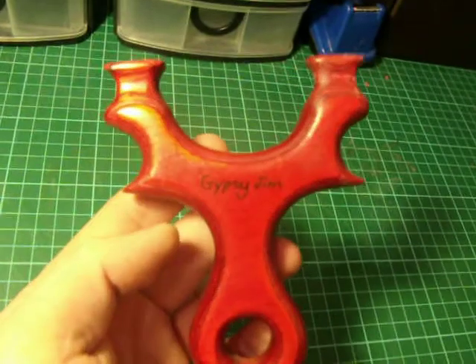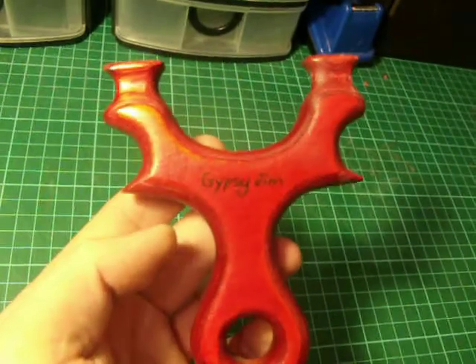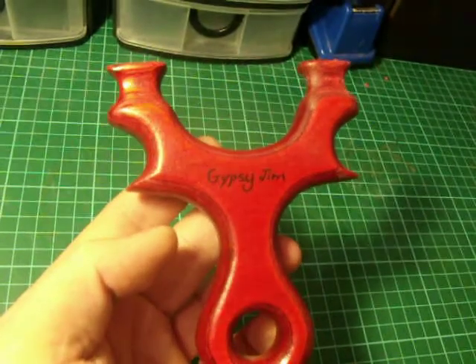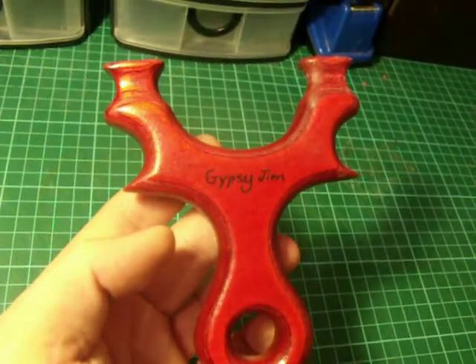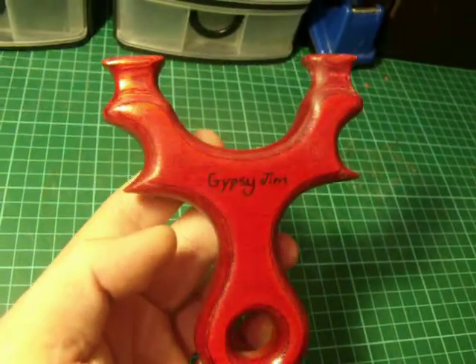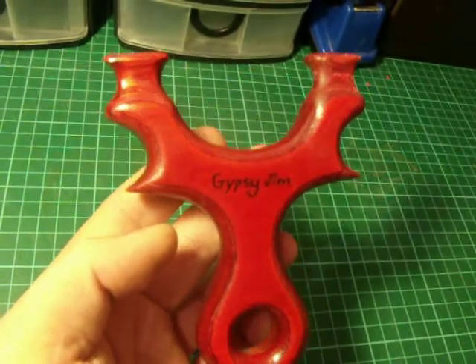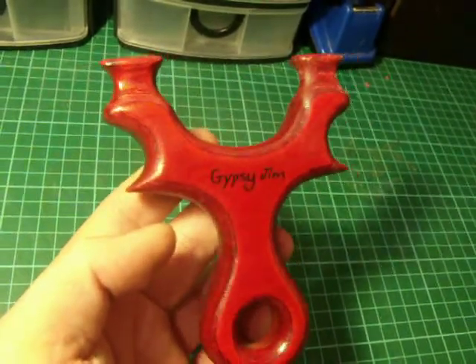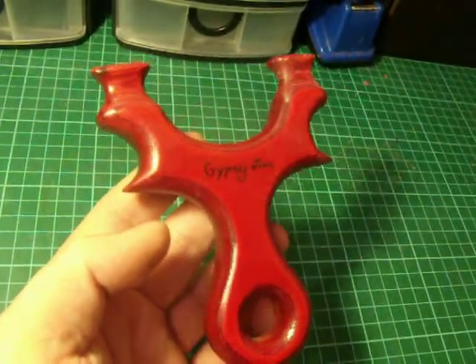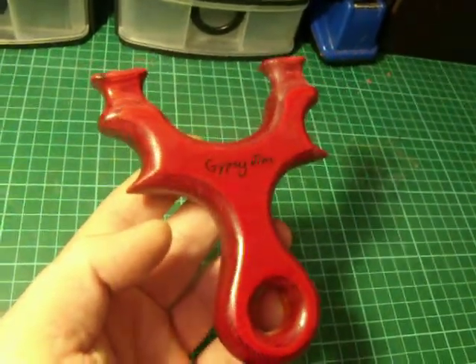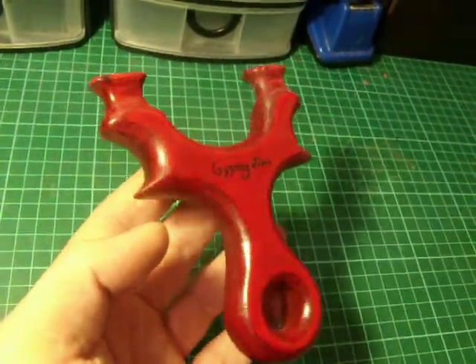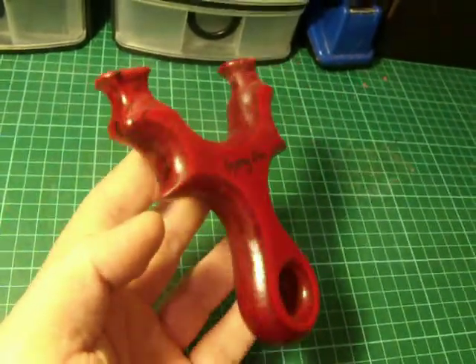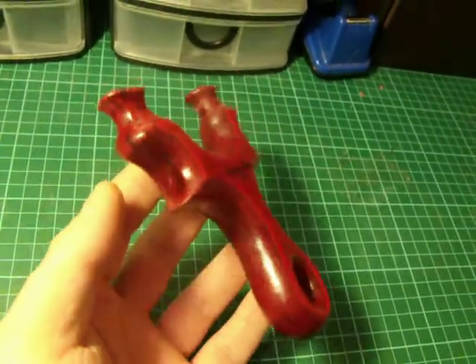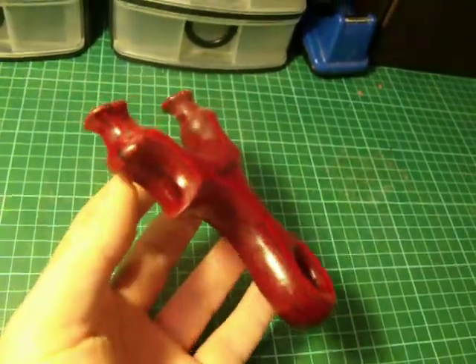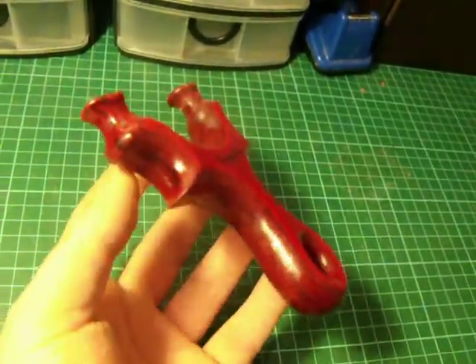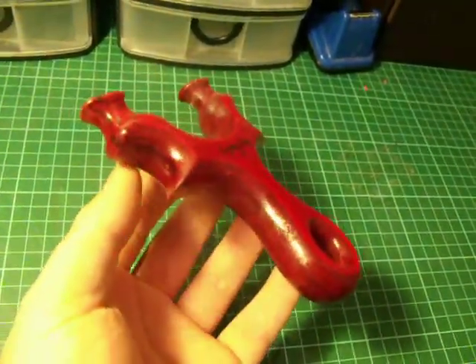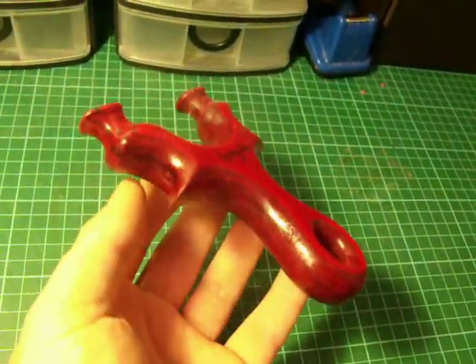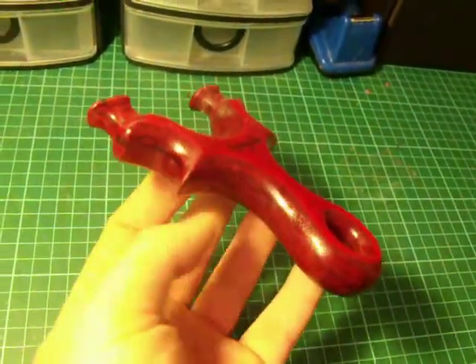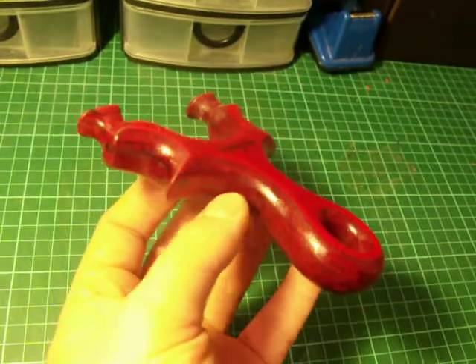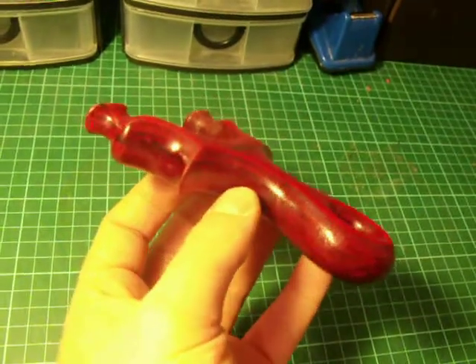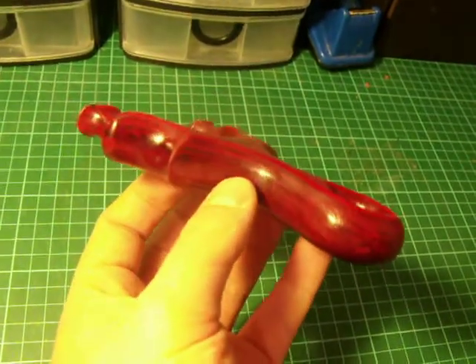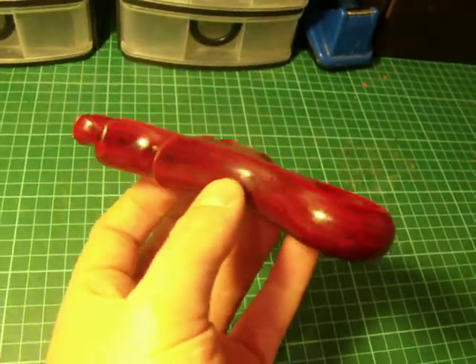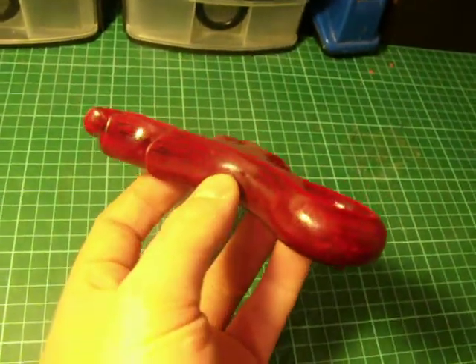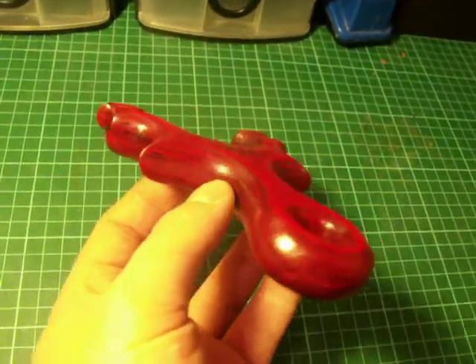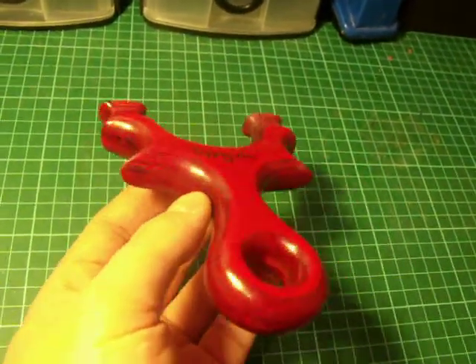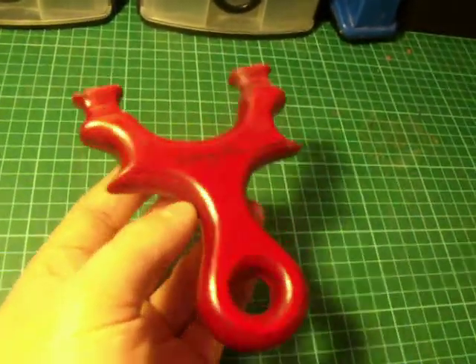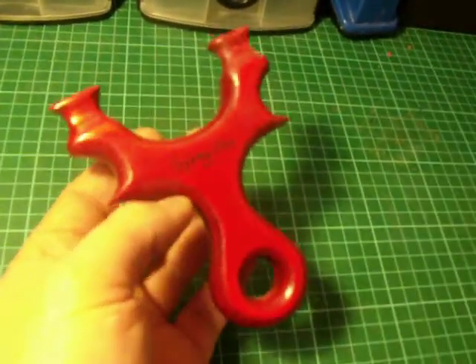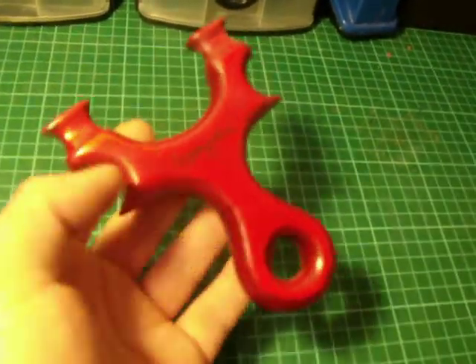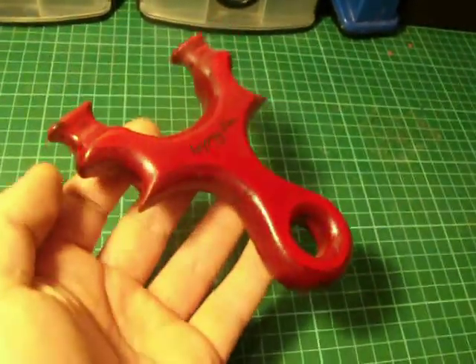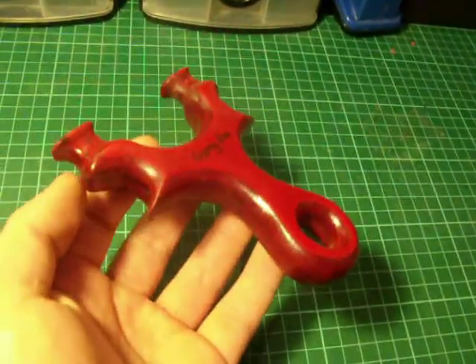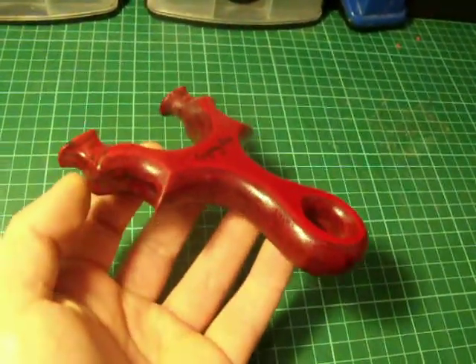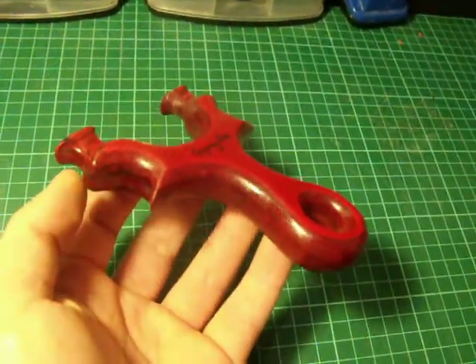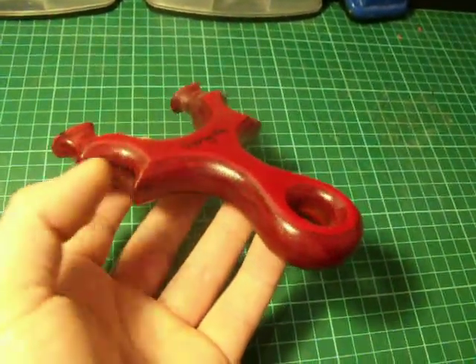It's on the front for Gypsy Jim as requested. It's still a little bit tacky as it hasn't had a chance to harden up — it's only just come in, so I'll band it up in the morning.